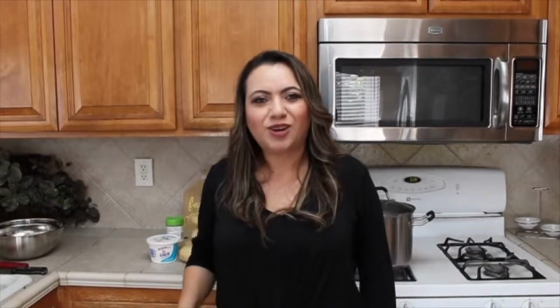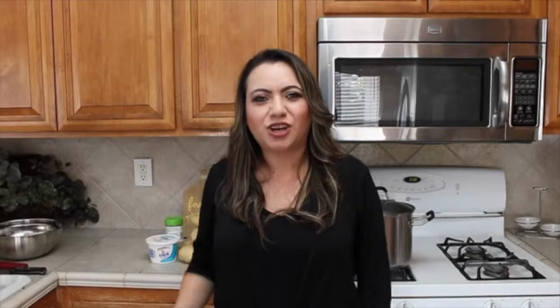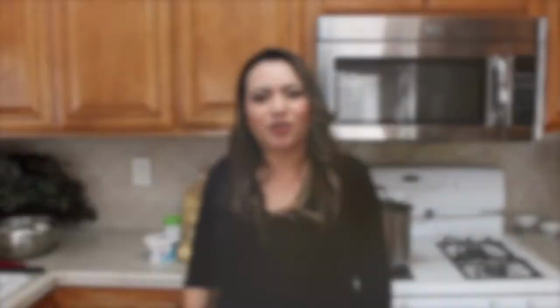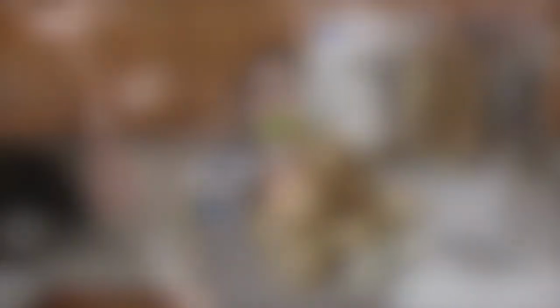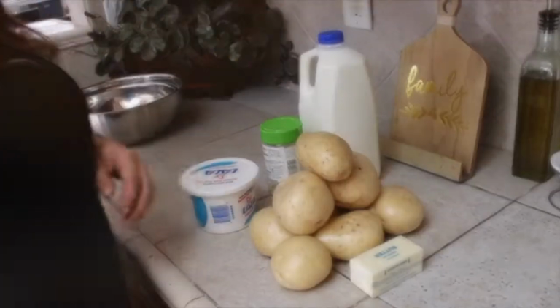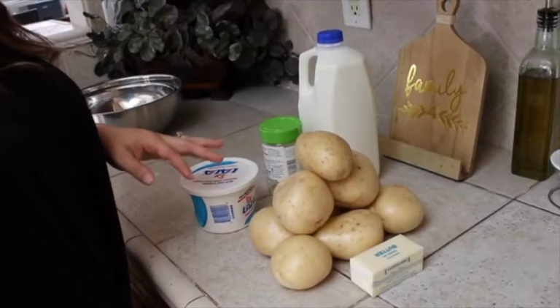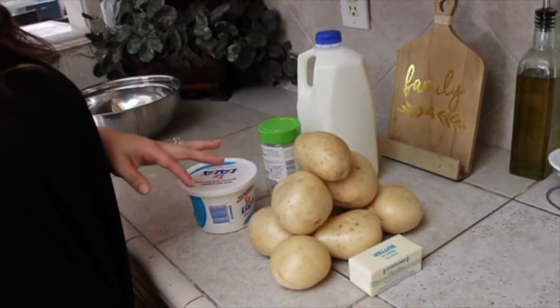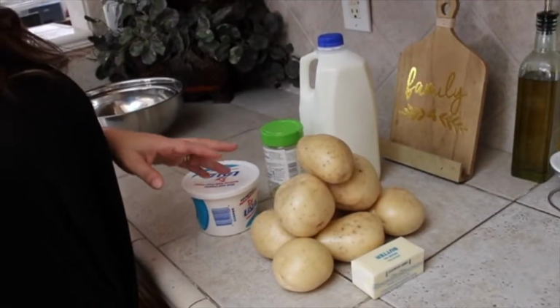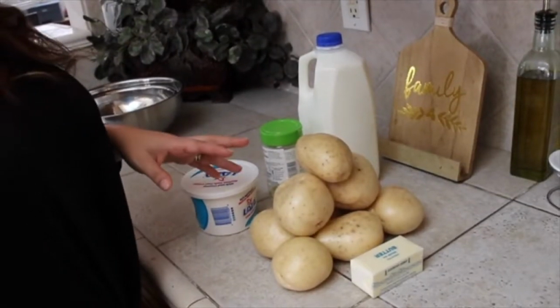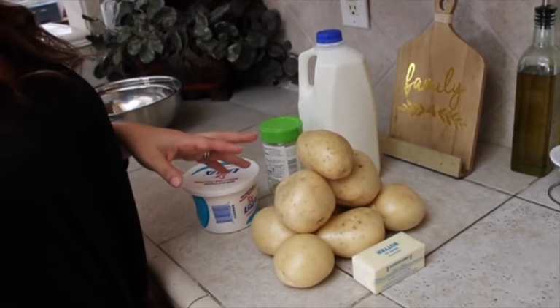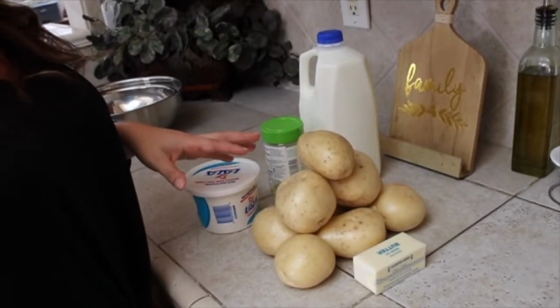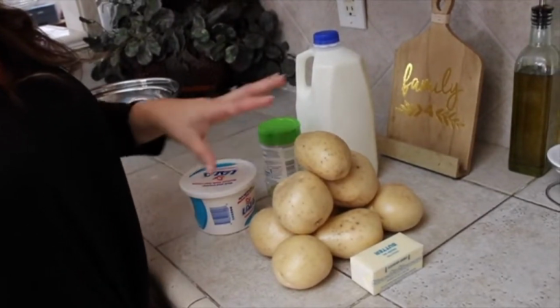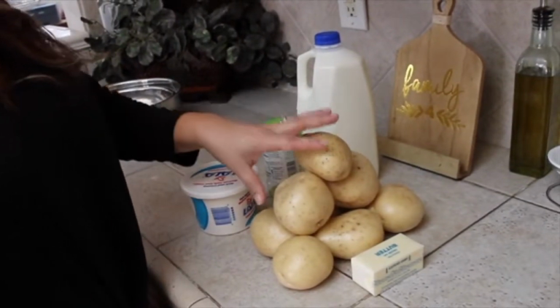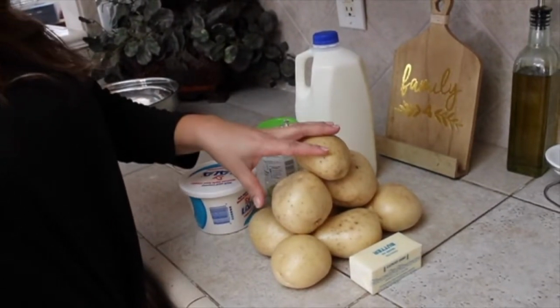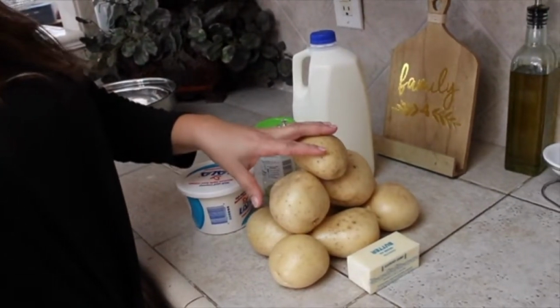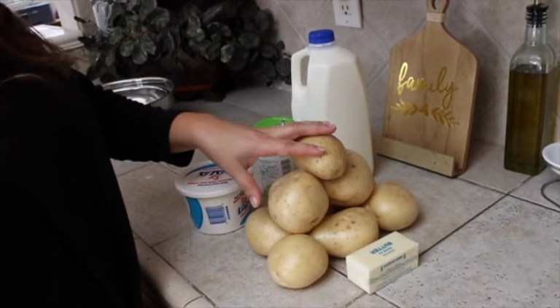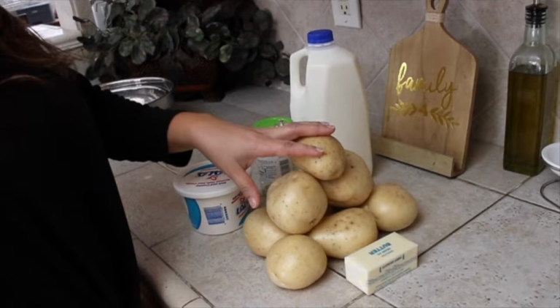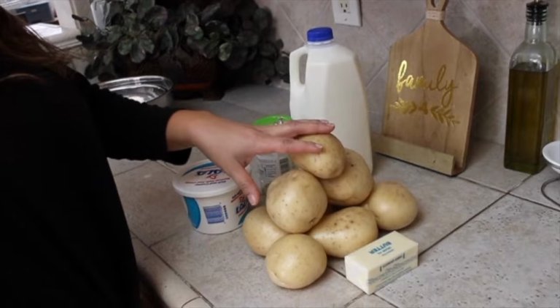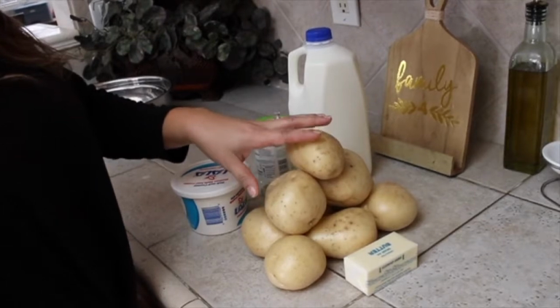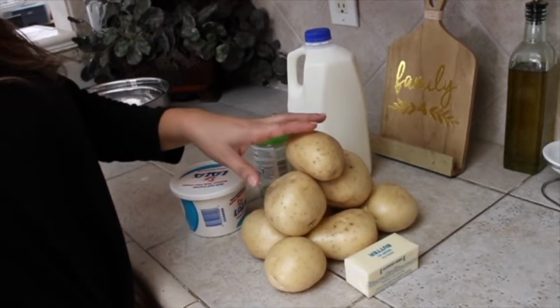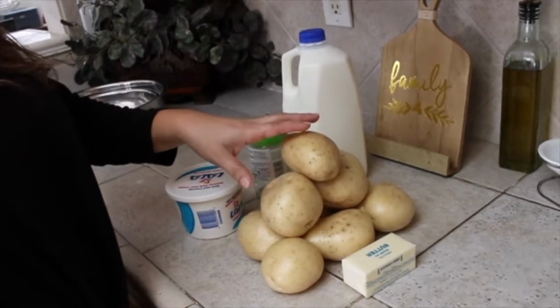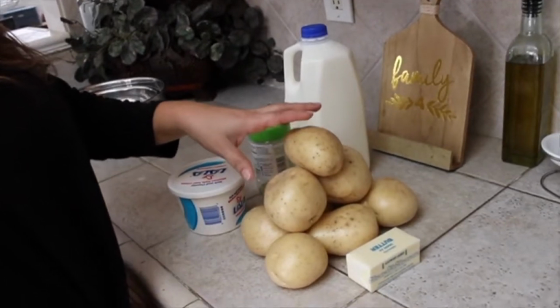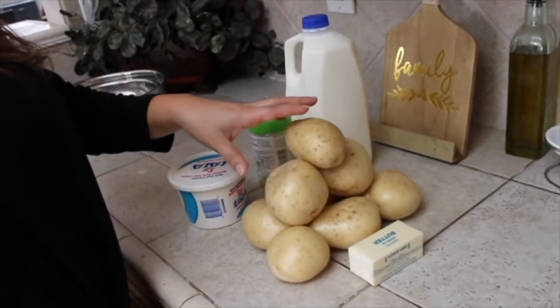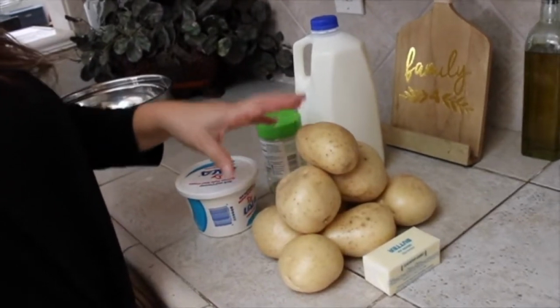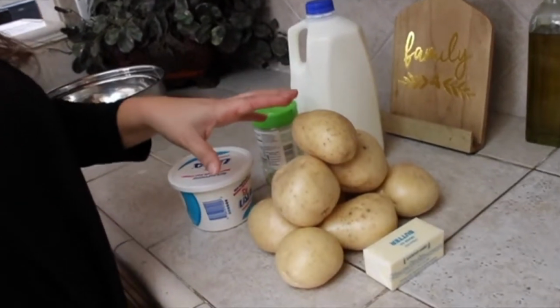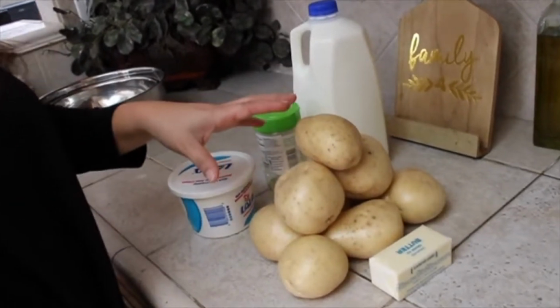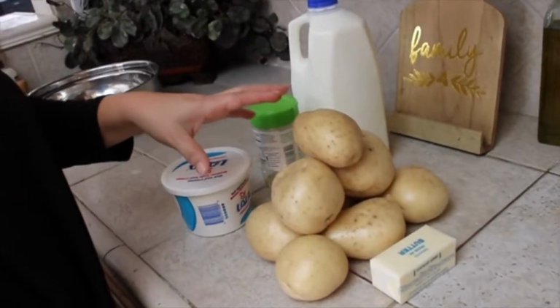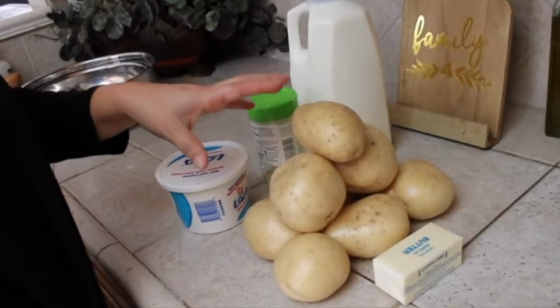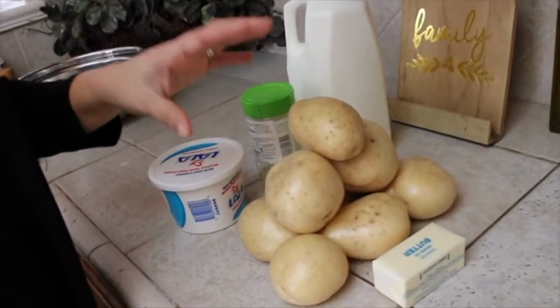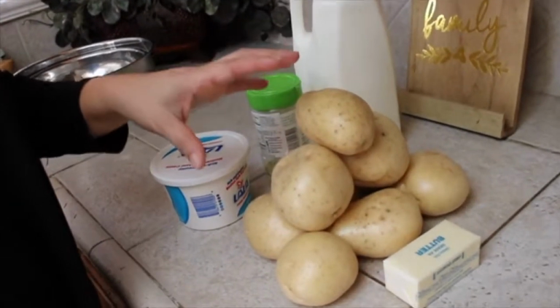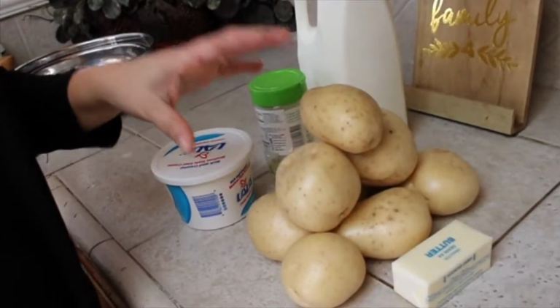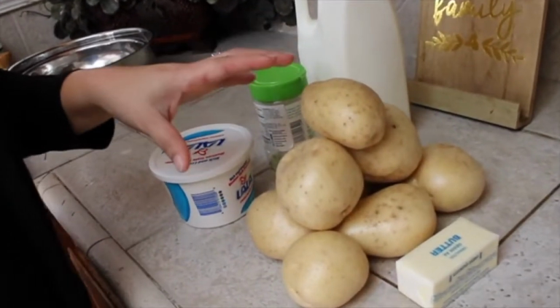Let's go ahead and start with our ingredients. For my ingredients I'm going to be using about nine white rose potatoes — these are a little large, but you can use any type of potatoes that you'd like. These are just my favorite.